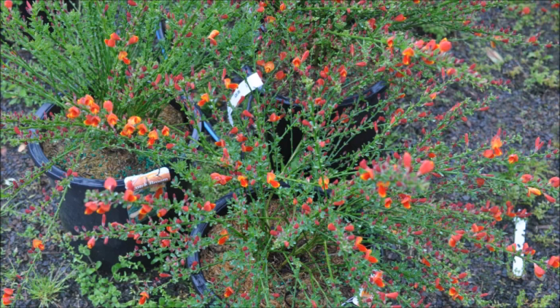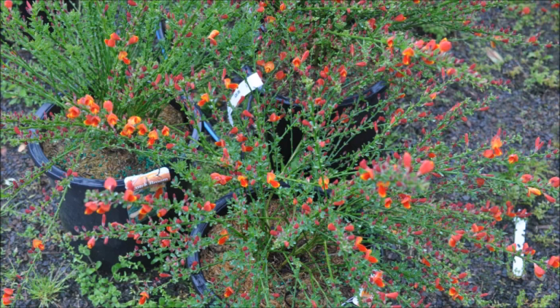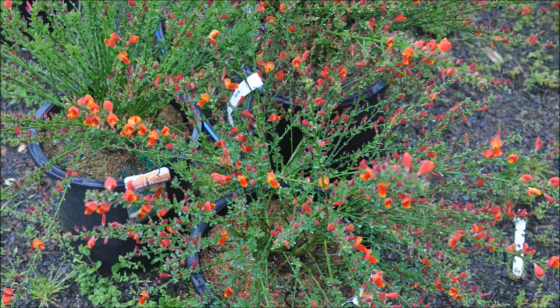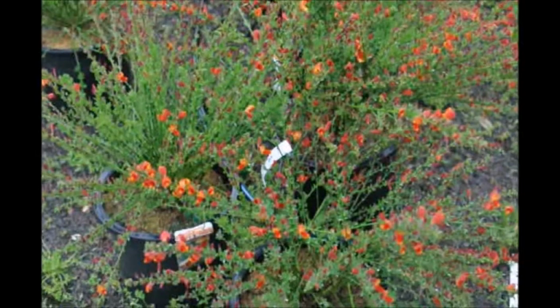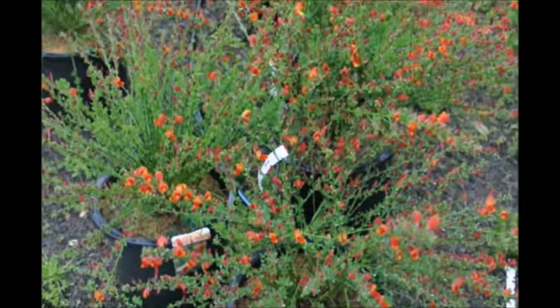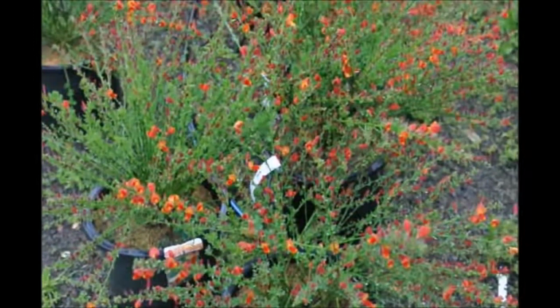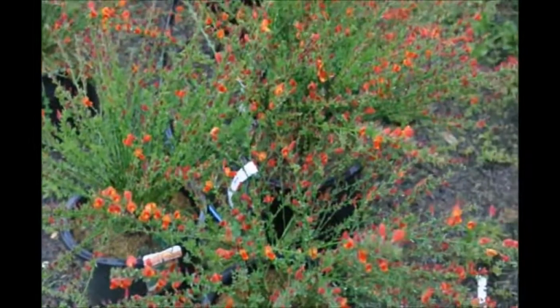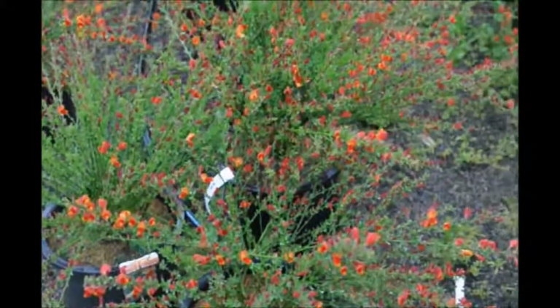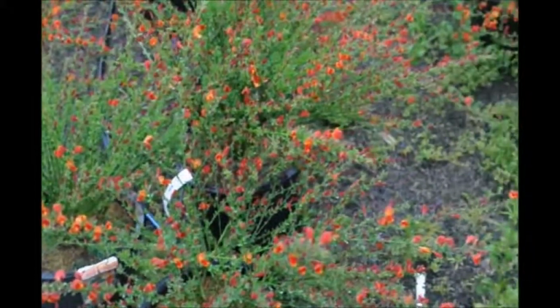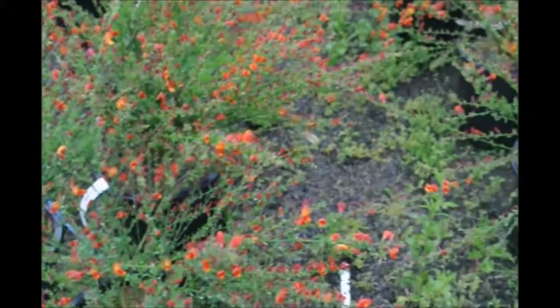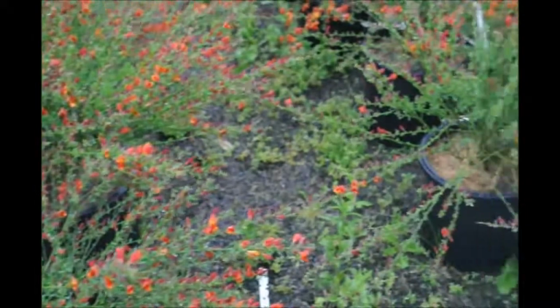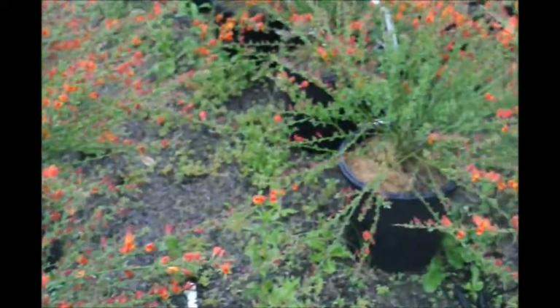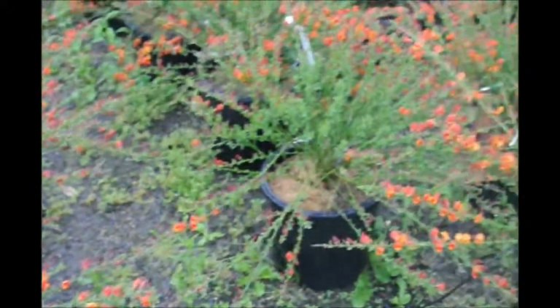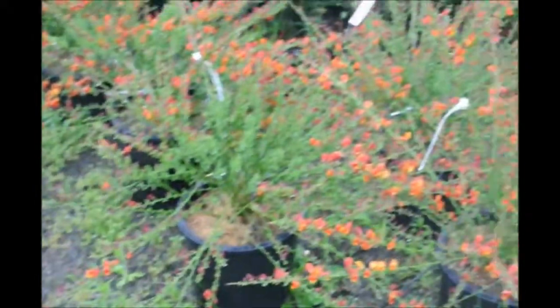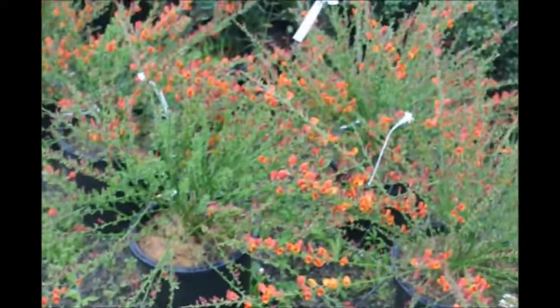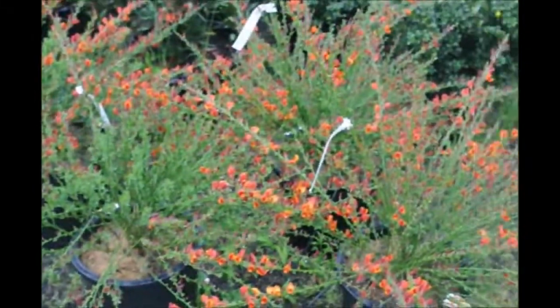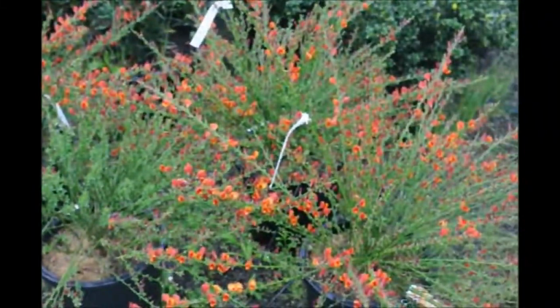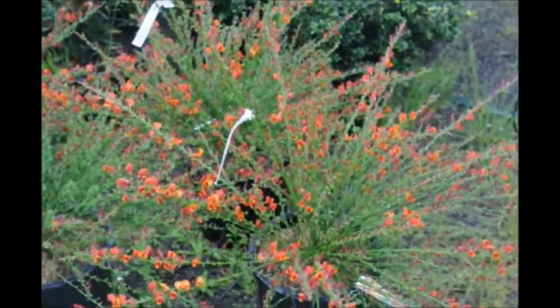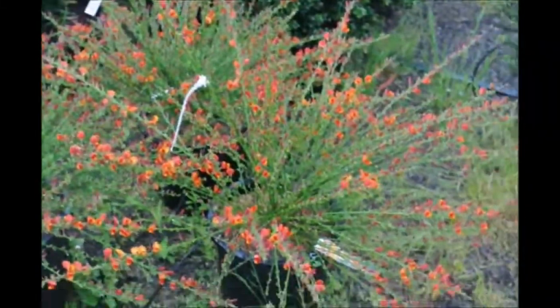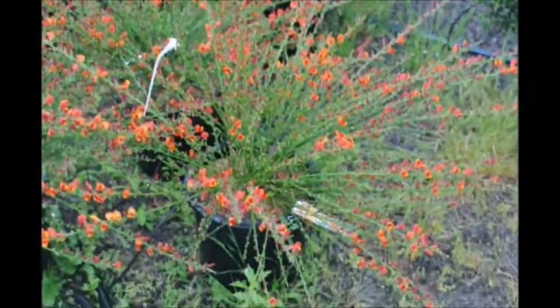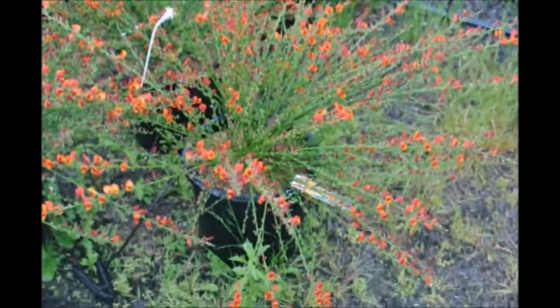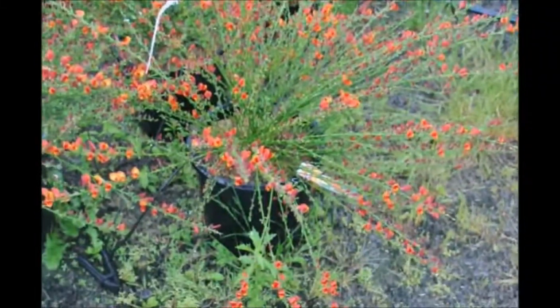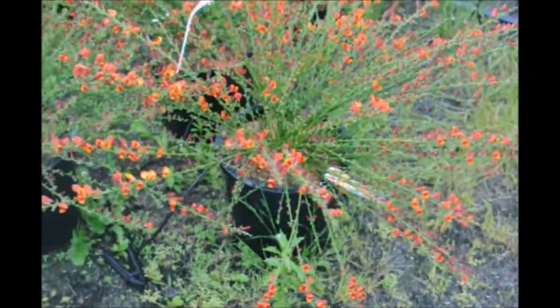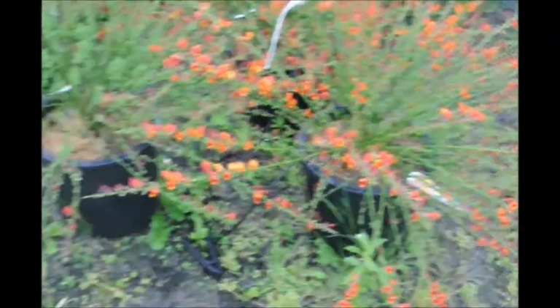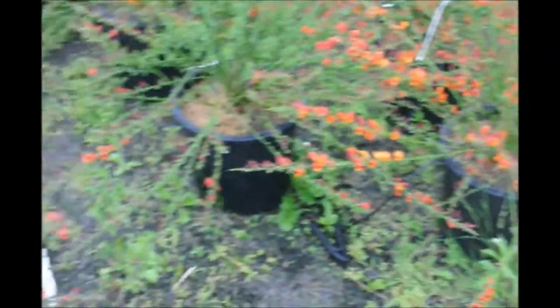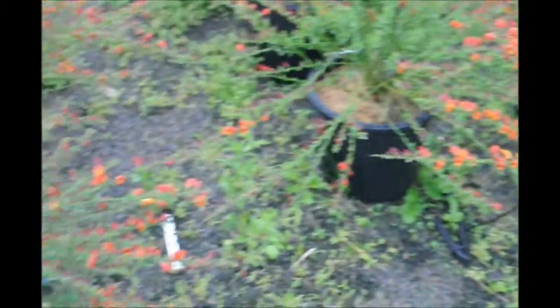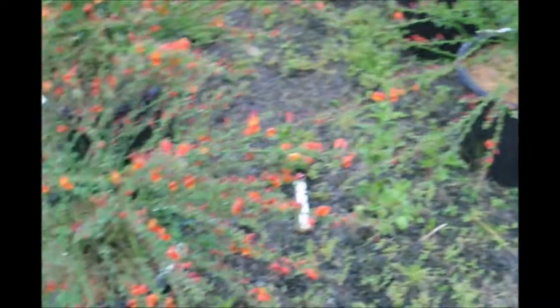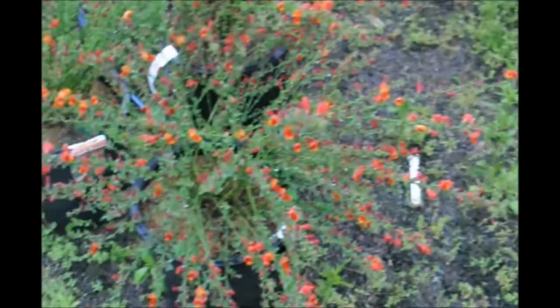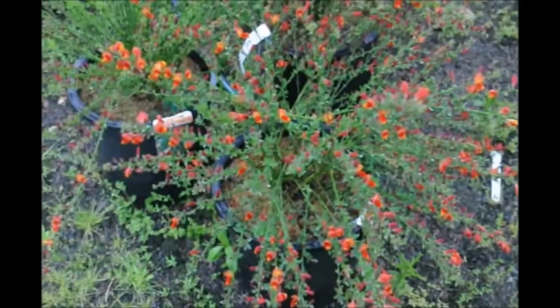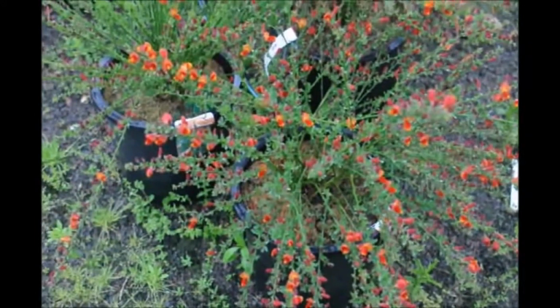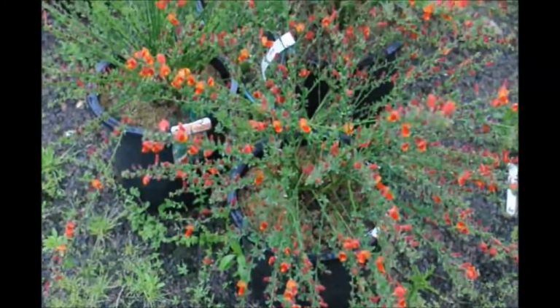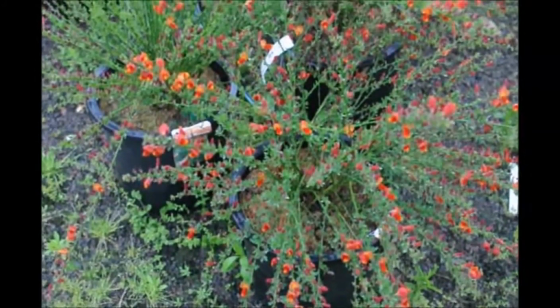If you want this plant, you can get them at Highland Hill Farm on Route 313 in Fountainville. Our telephone number is 215-651-8329.